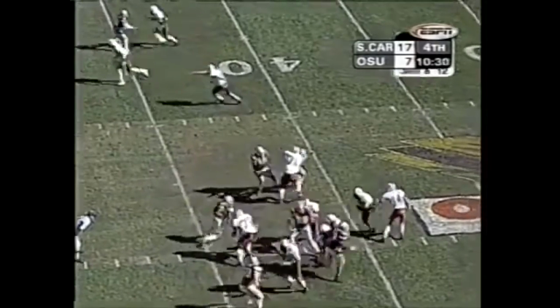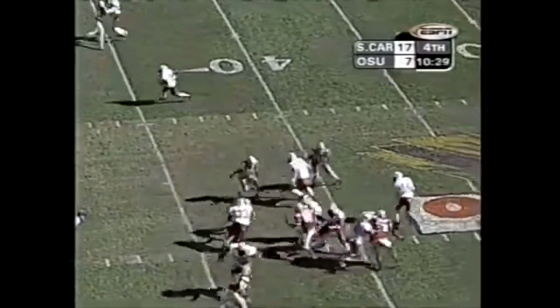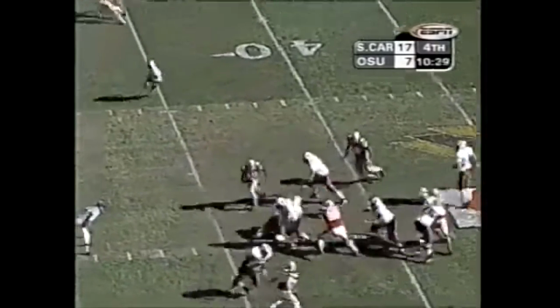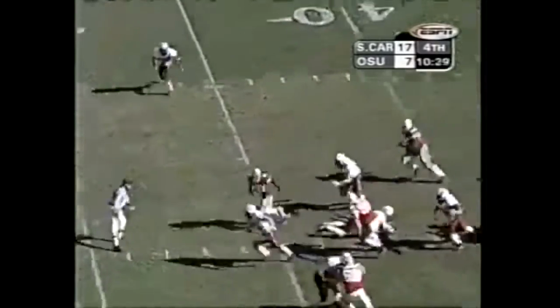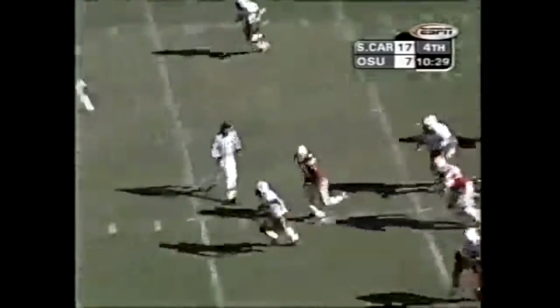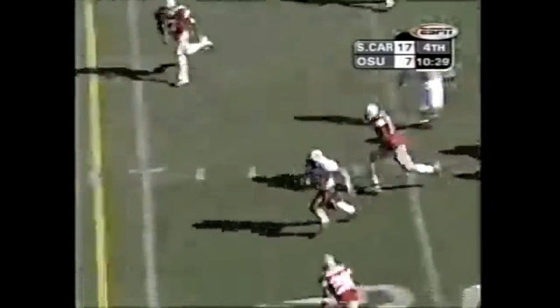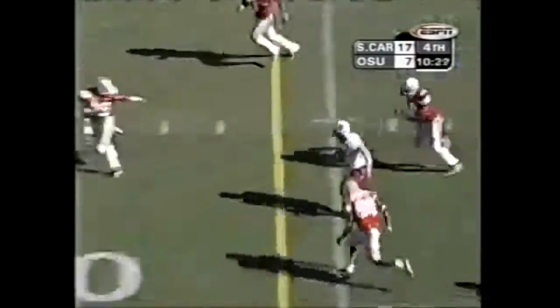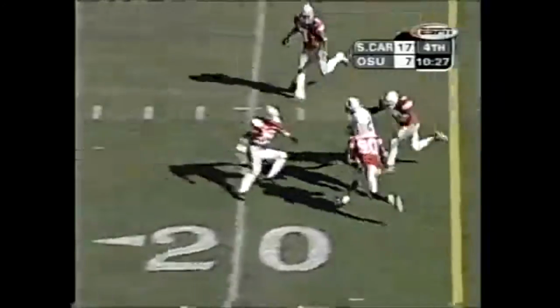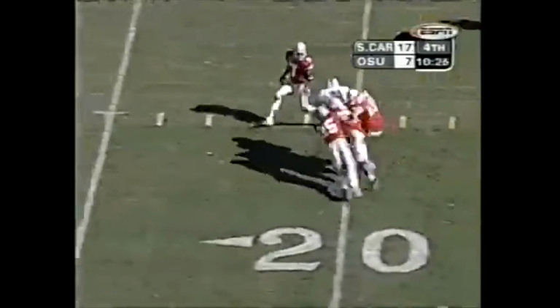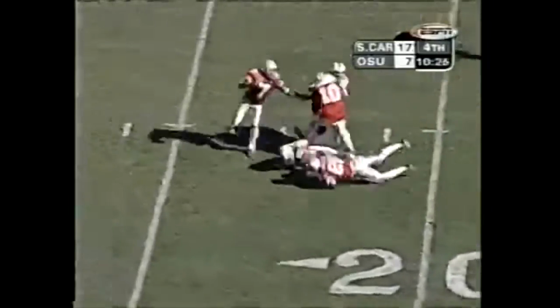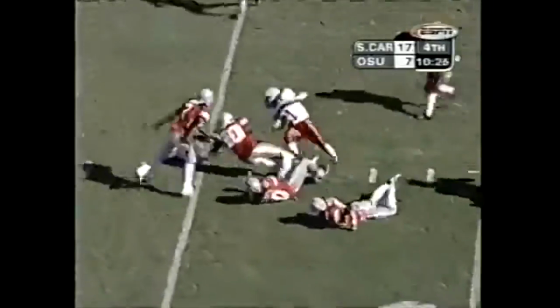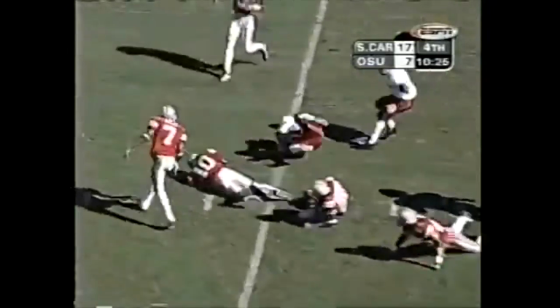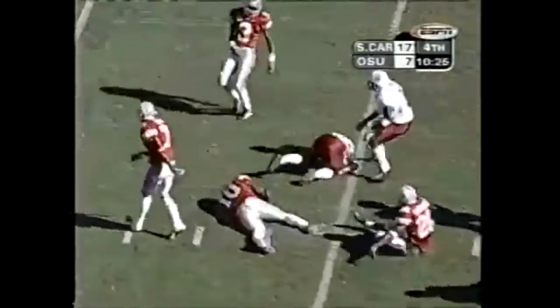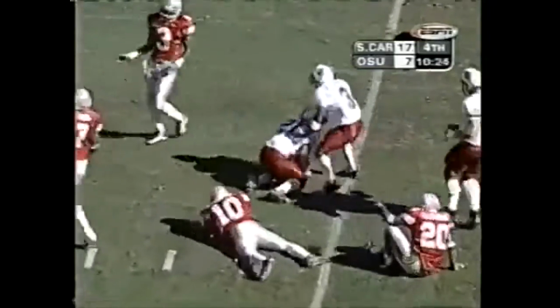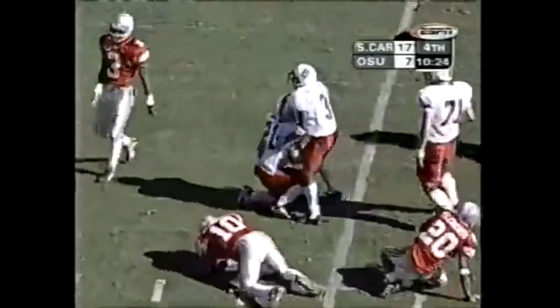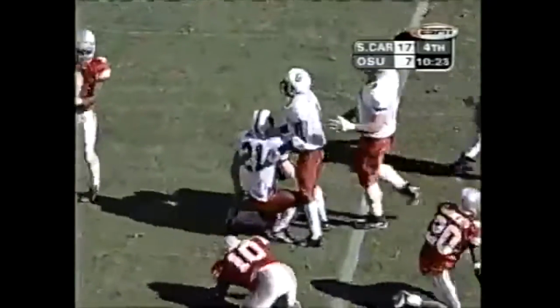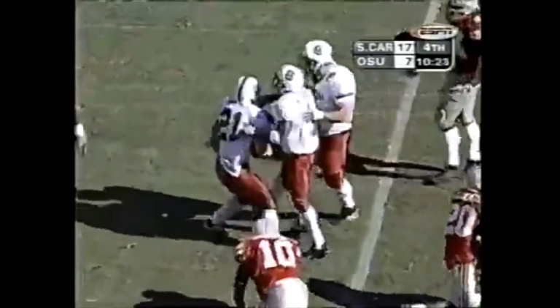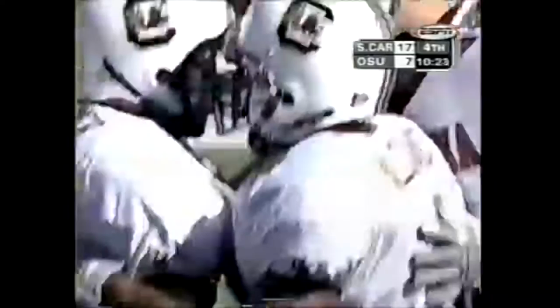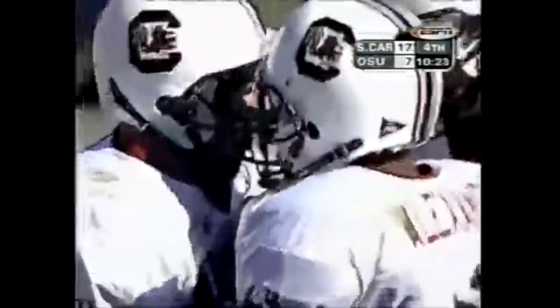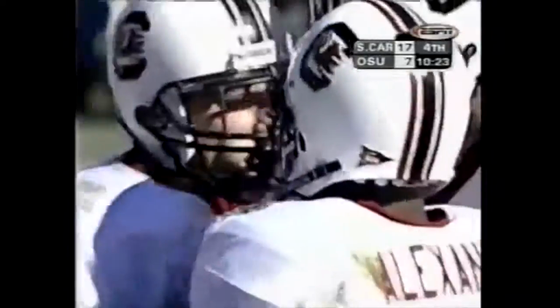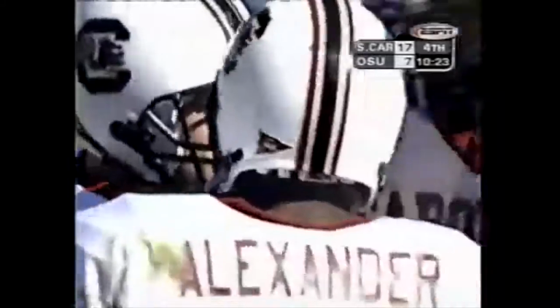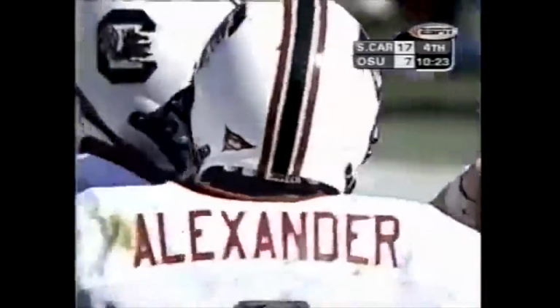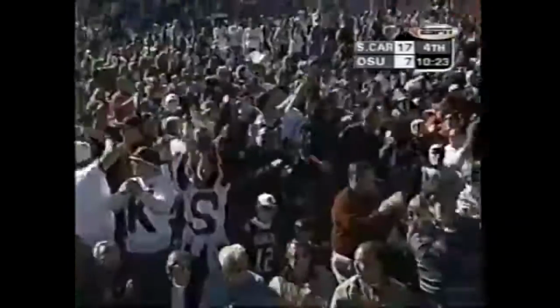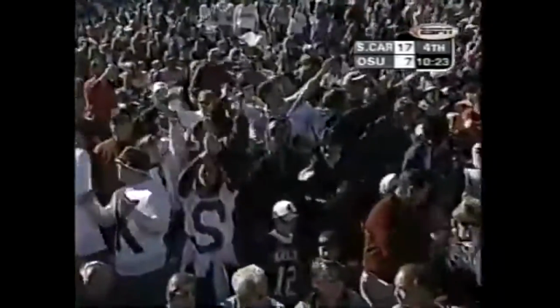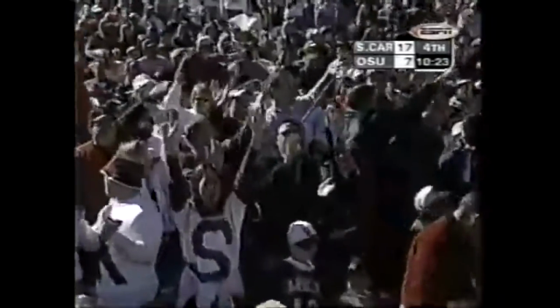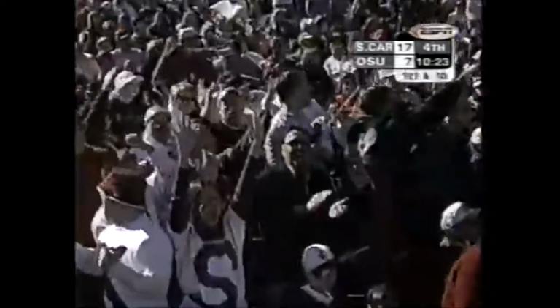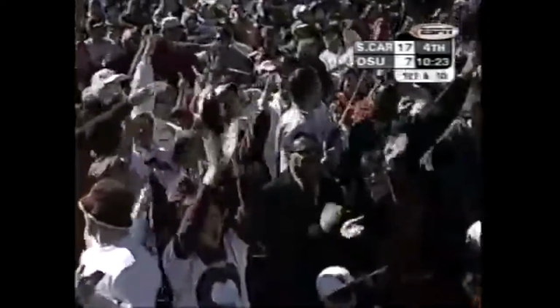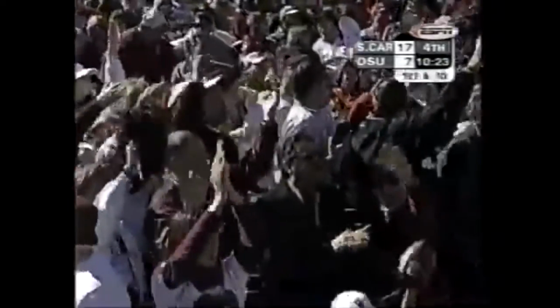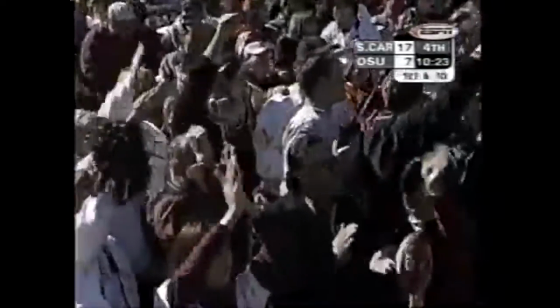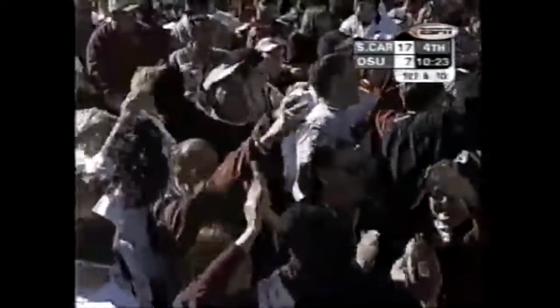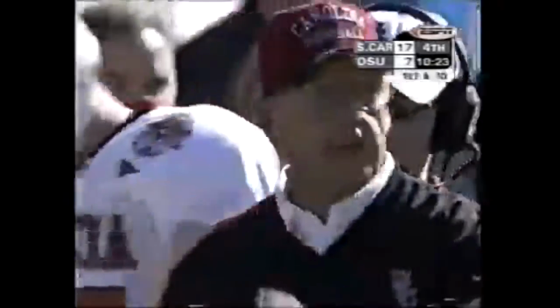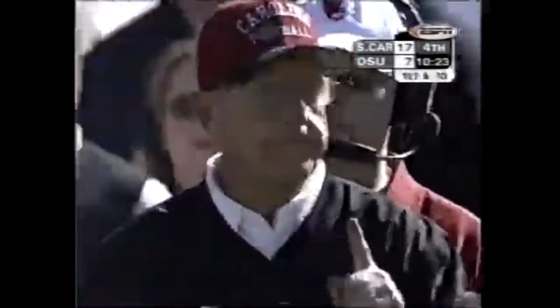Ohio State shows blitz, they go with the run — and here's Moore. Has five, has 10, 15, still at his feet. He'll take it first and 10 at the 15-yard line. 21 yards on the carry. Cooper and Clements combining on the stop.